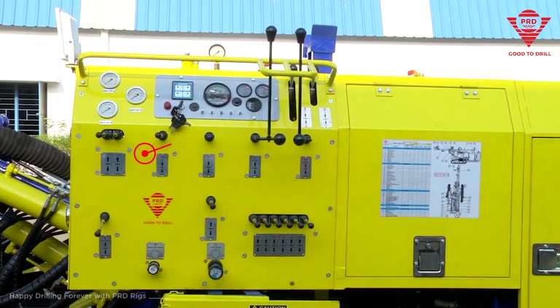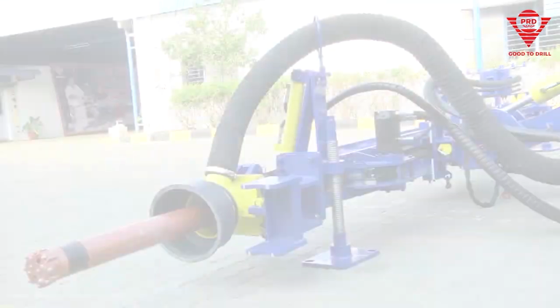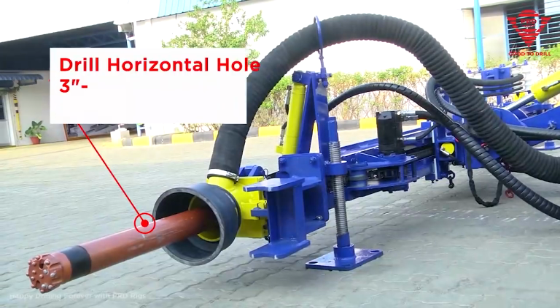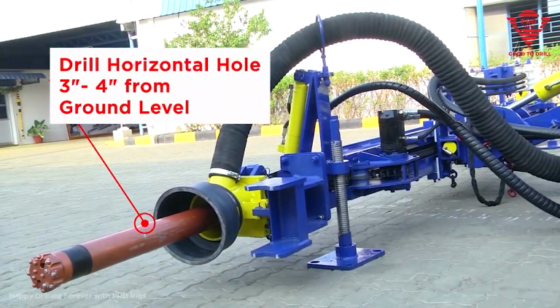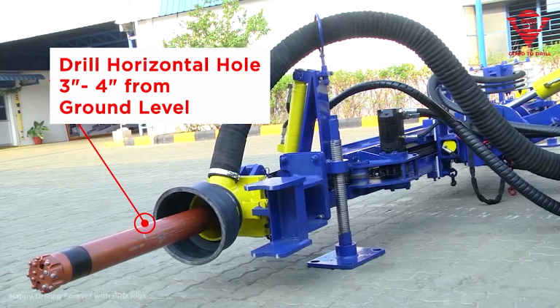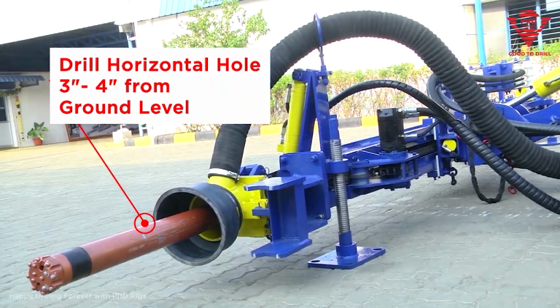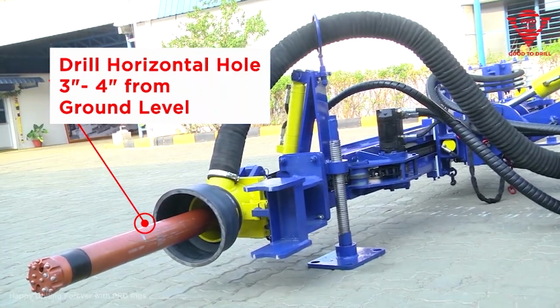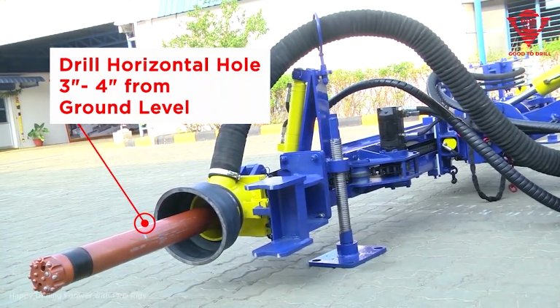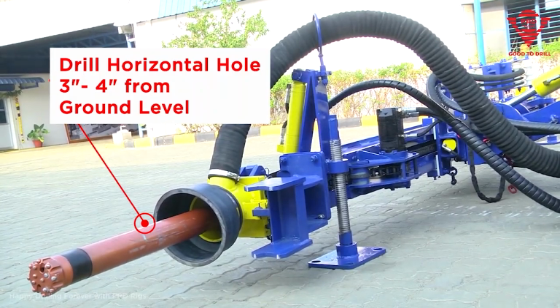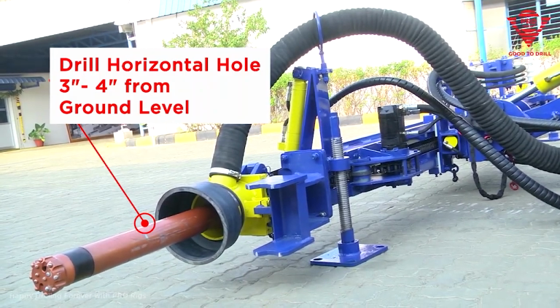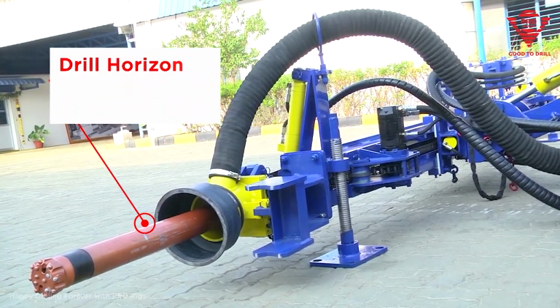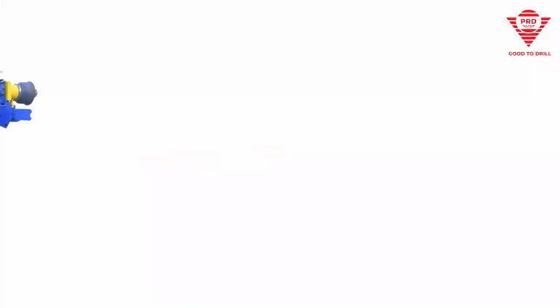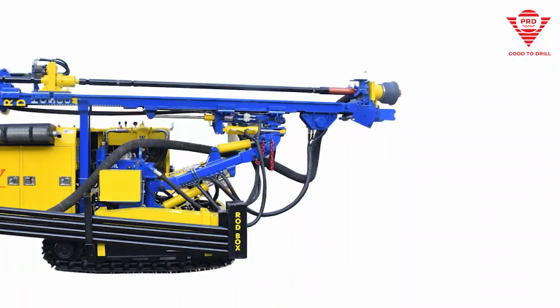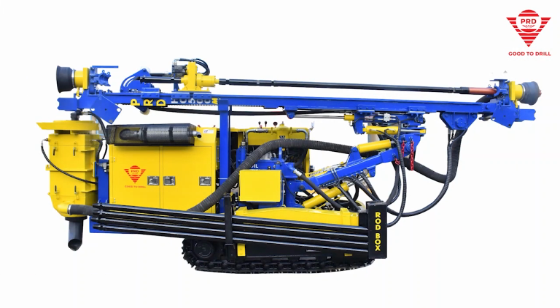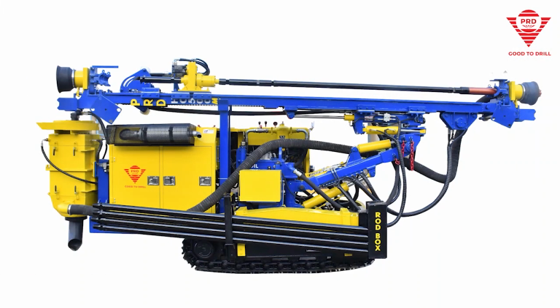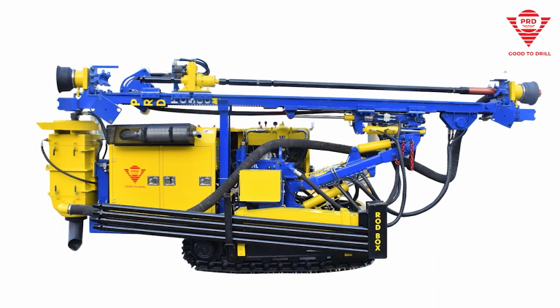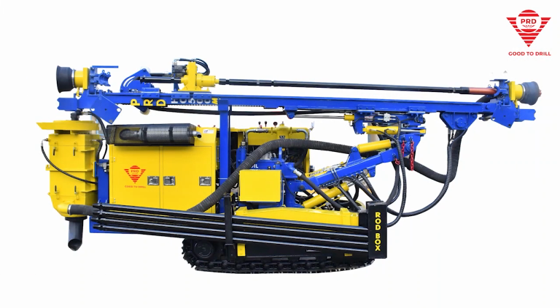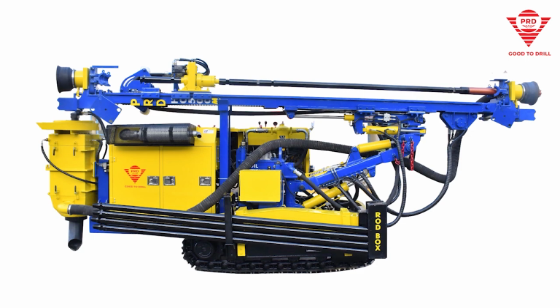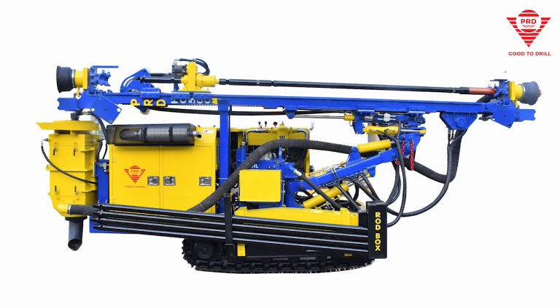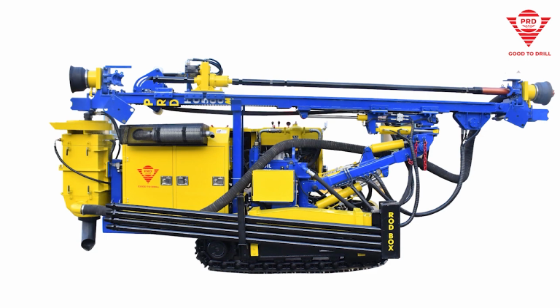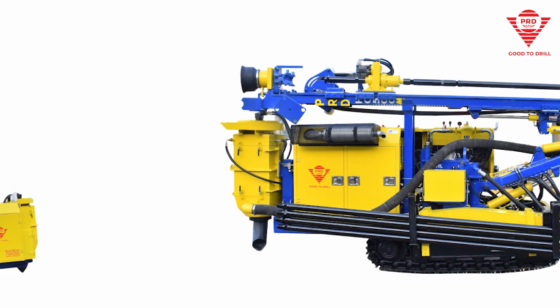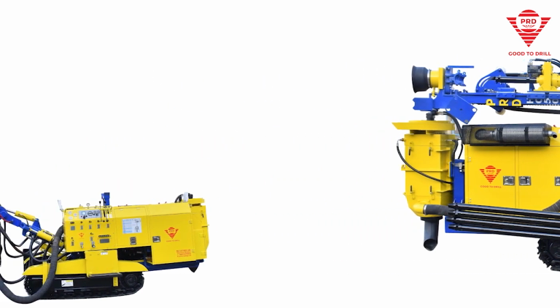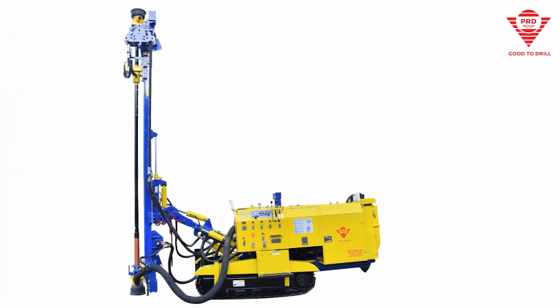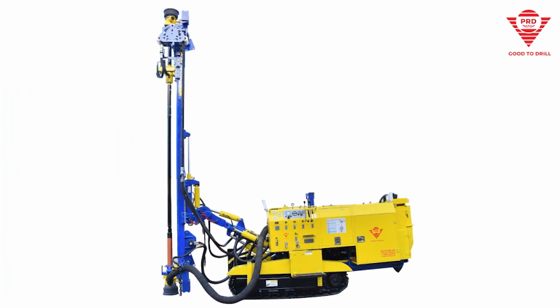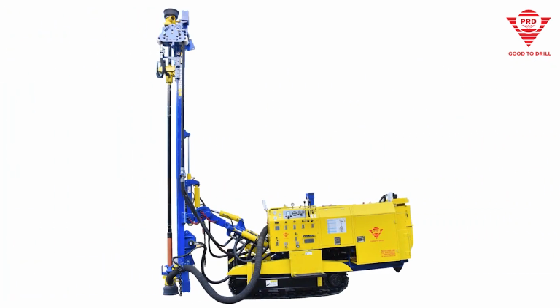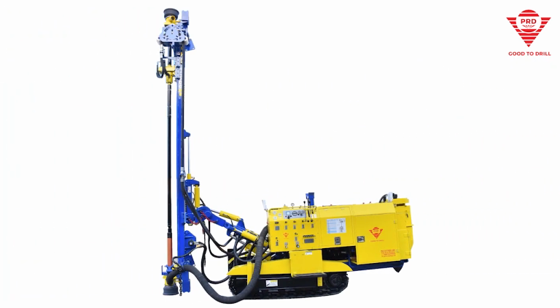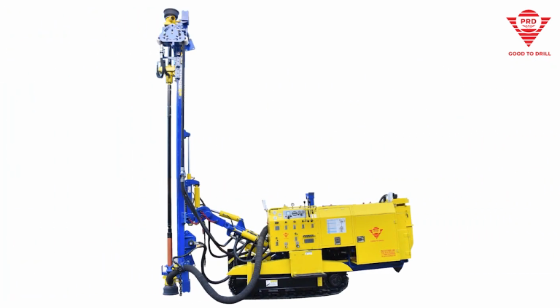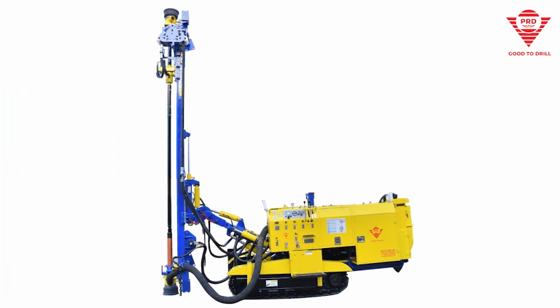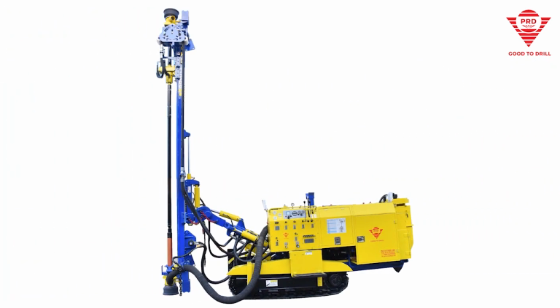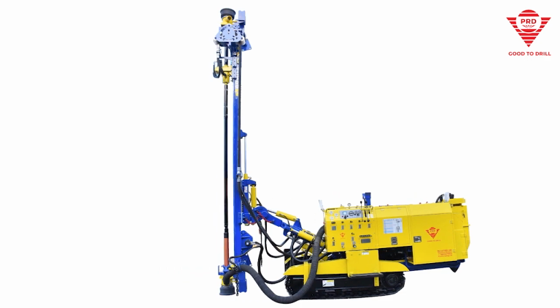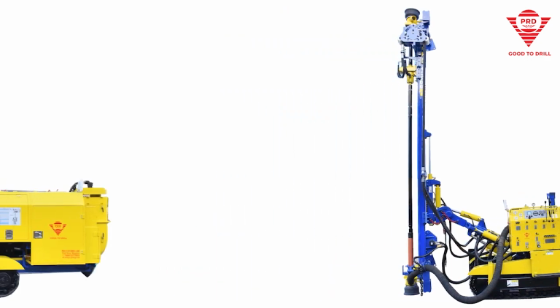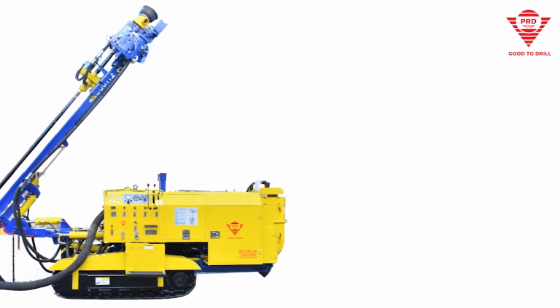All in all, the PRD-HC500ME is essentially a double-barreled shotgun that fires in opposite directions — and more than that, of course.